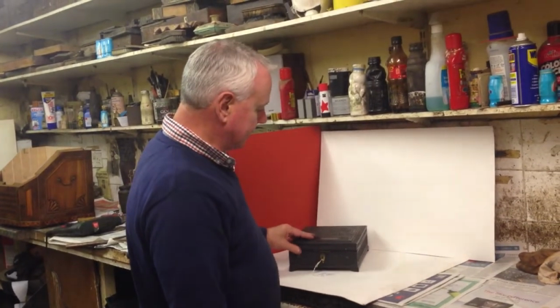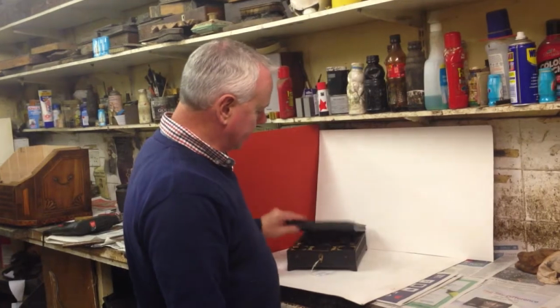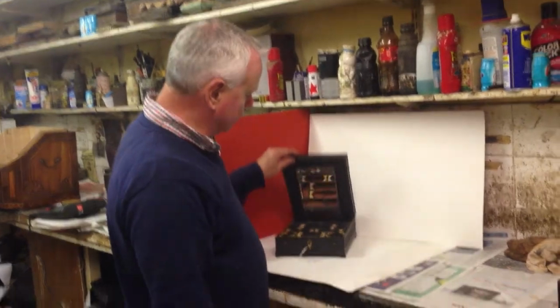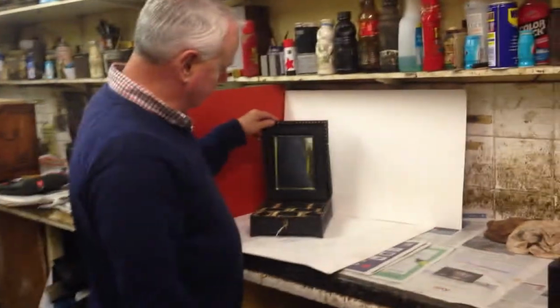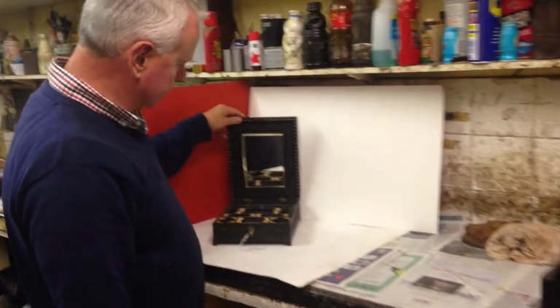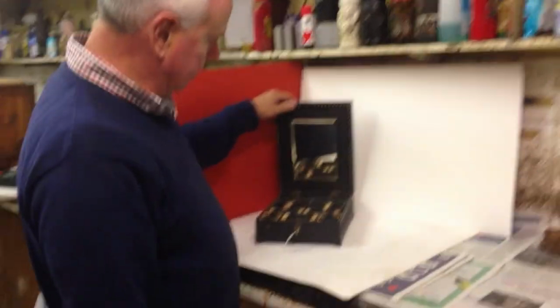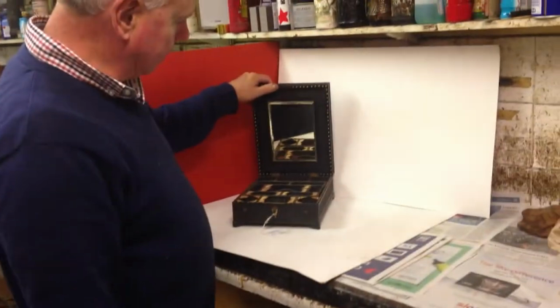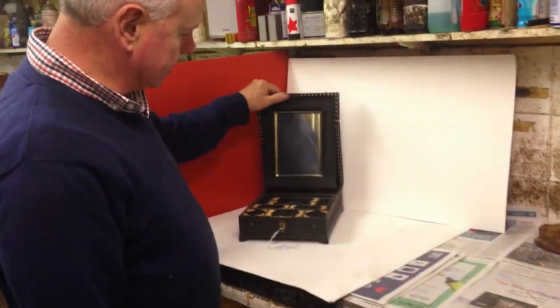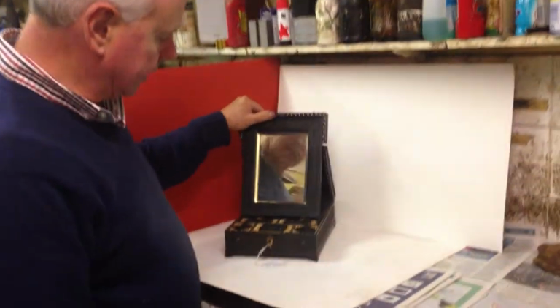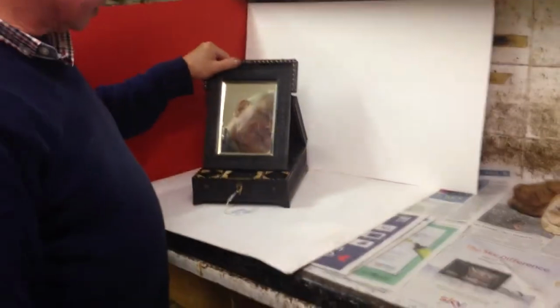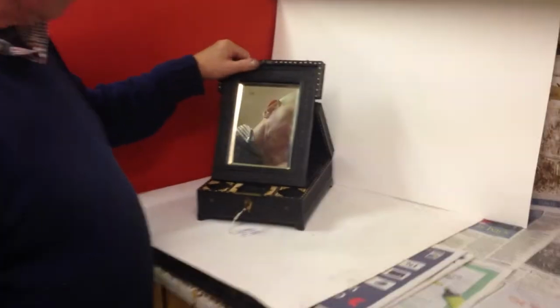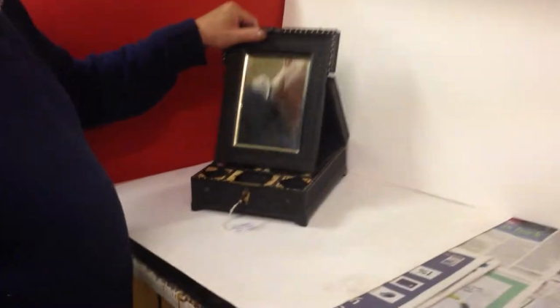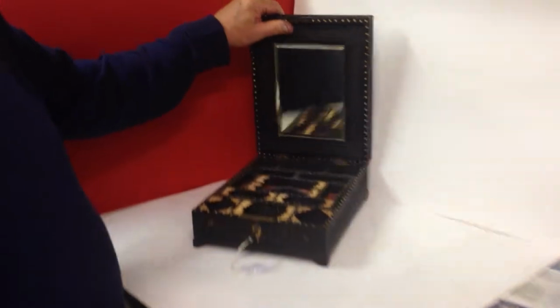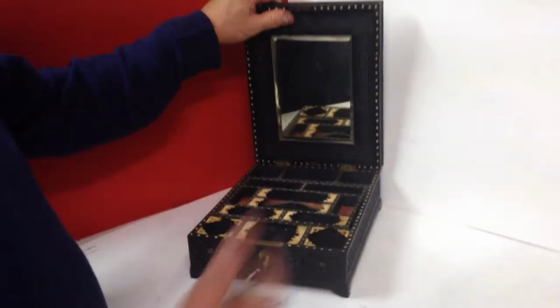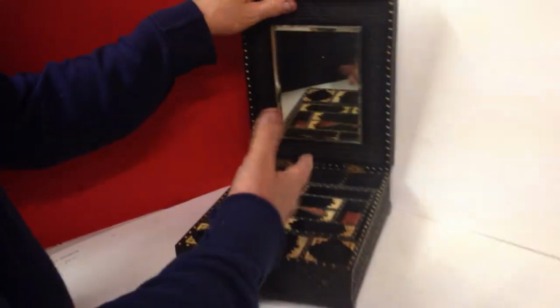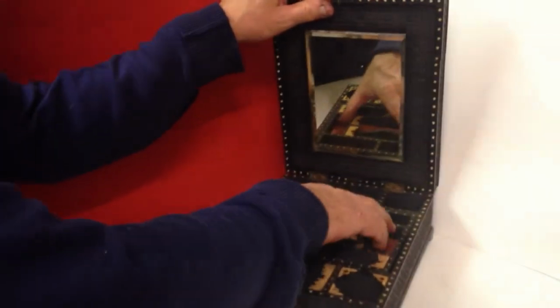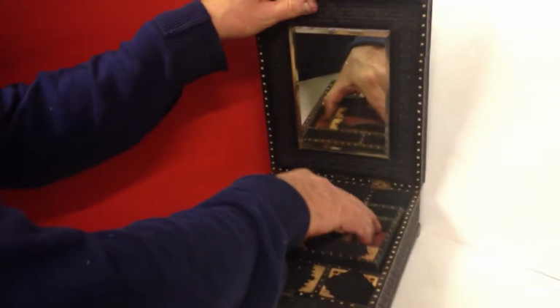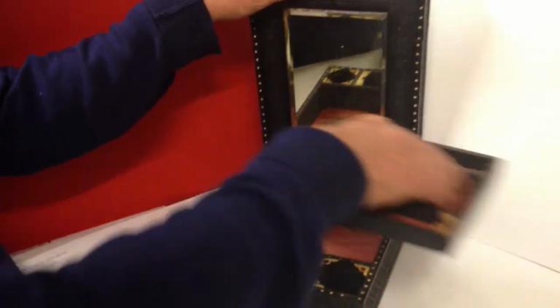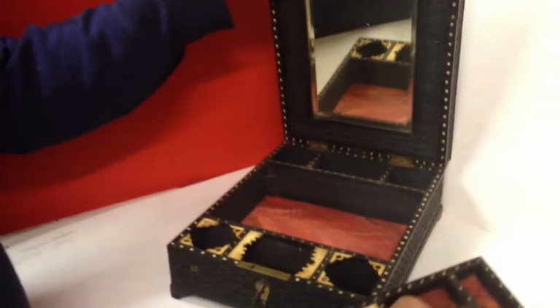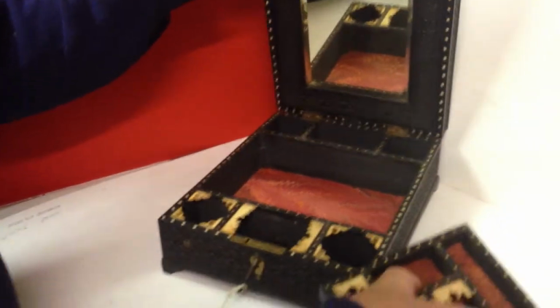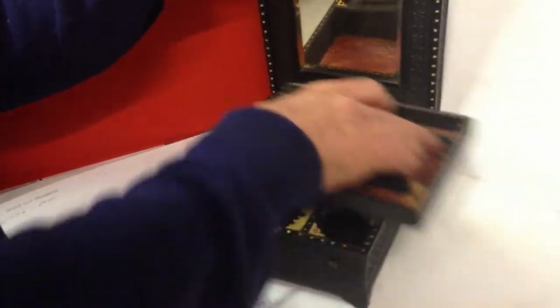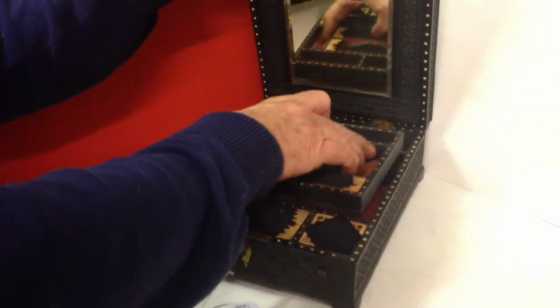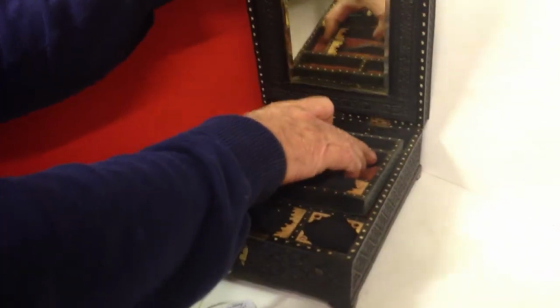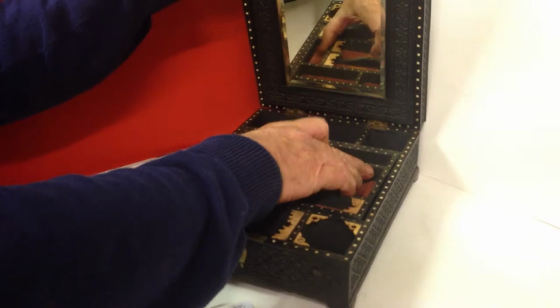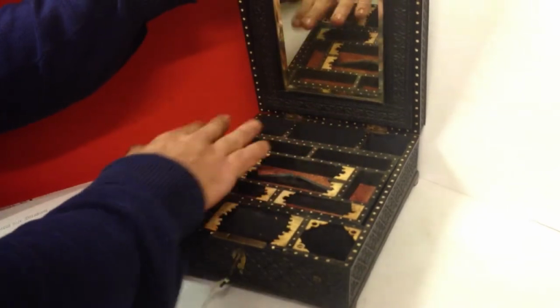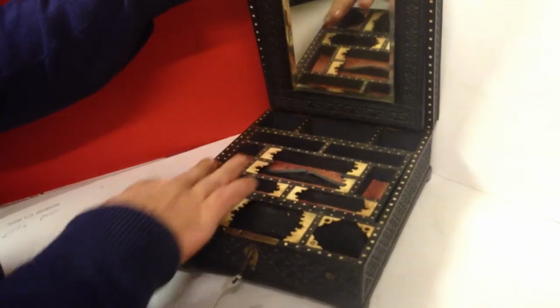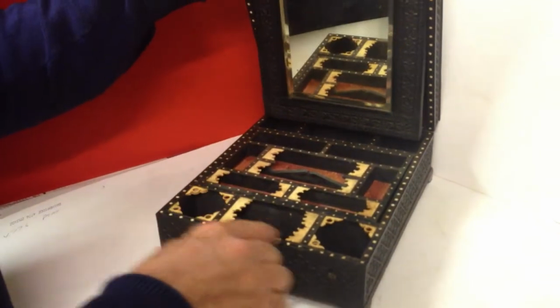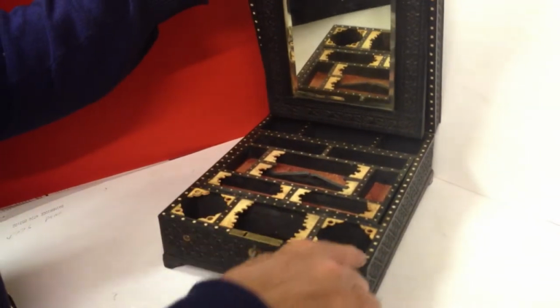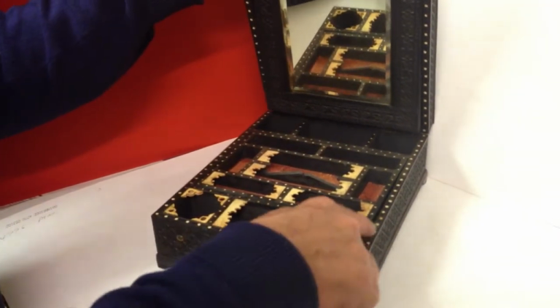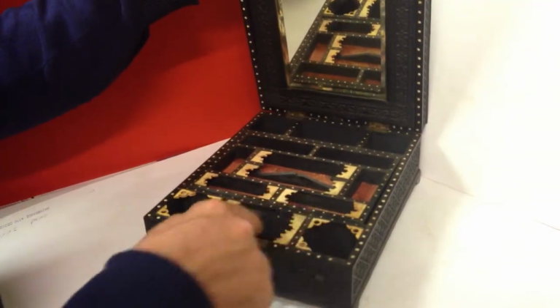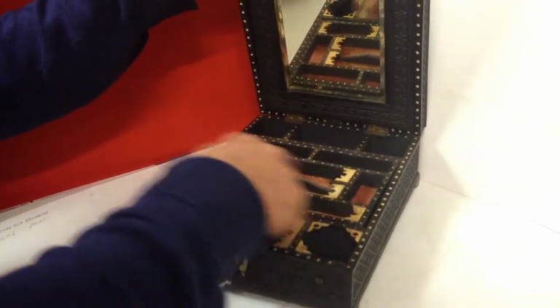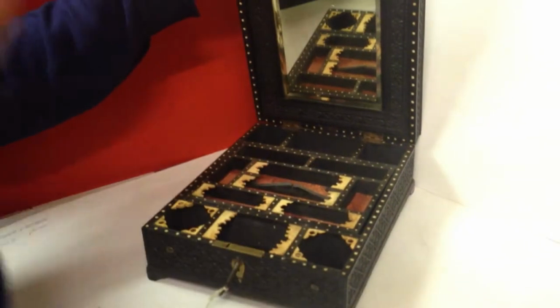It's a make-up come jewellery box. You've got a mirror inside, a sliding mirror, lots of little compartments, a tray that comes out. The wood is ebony and then it's all bone-inlayed and bone-set.